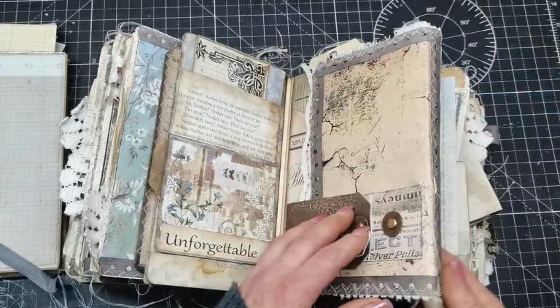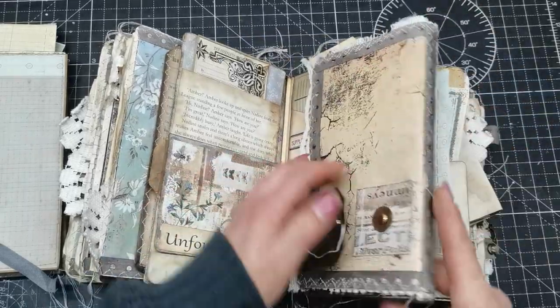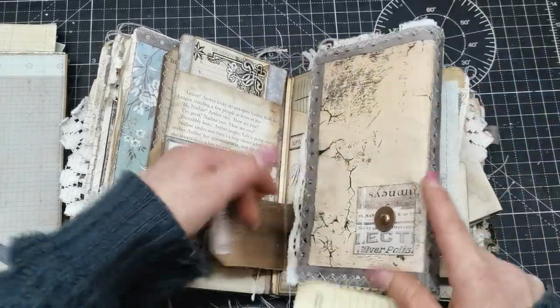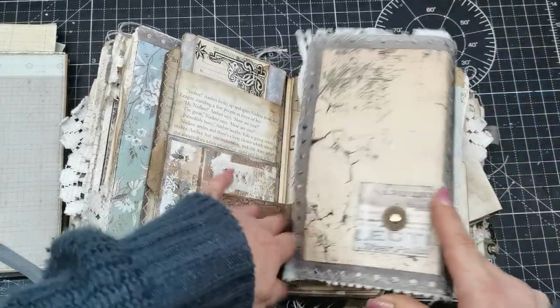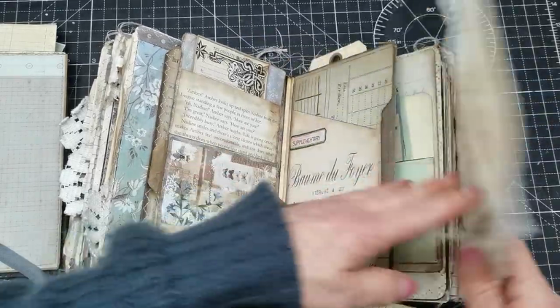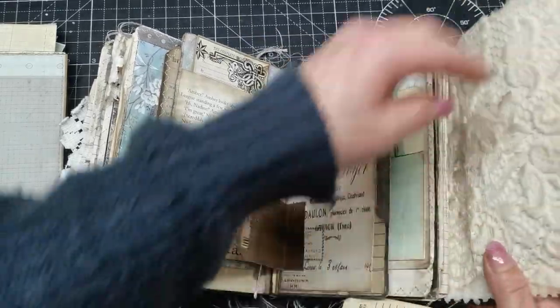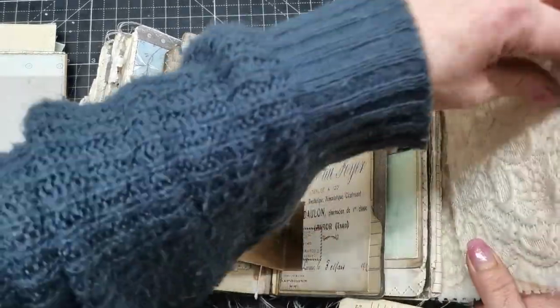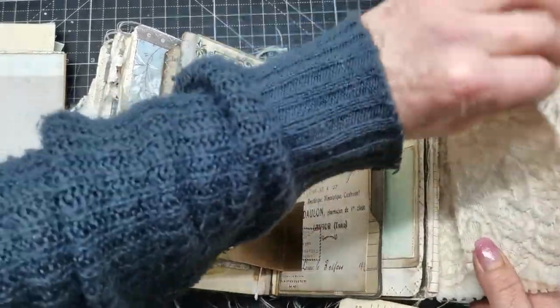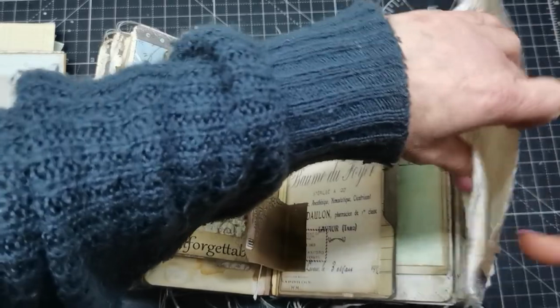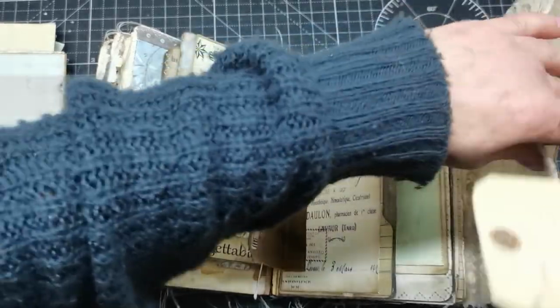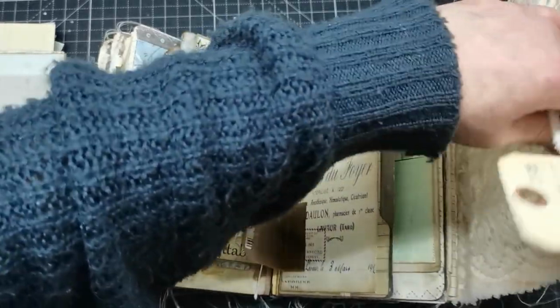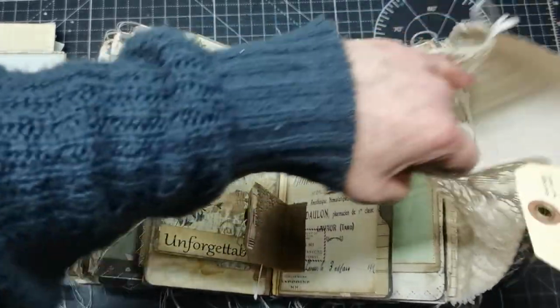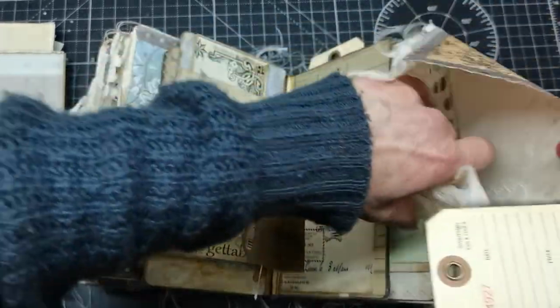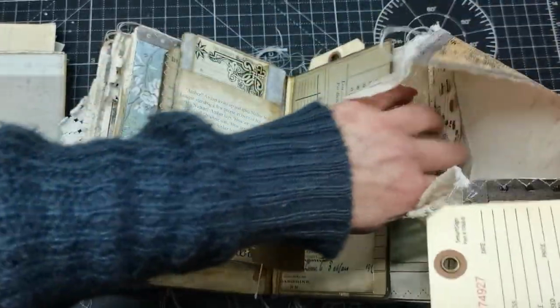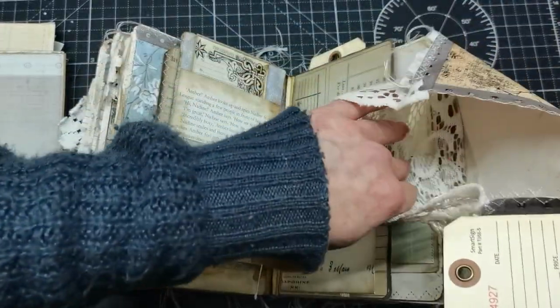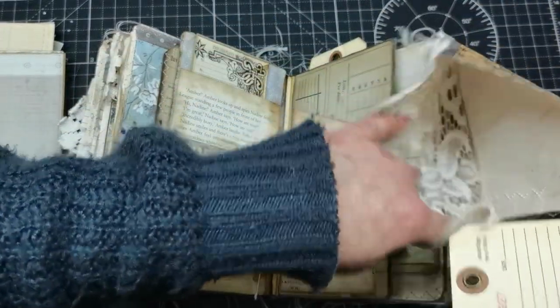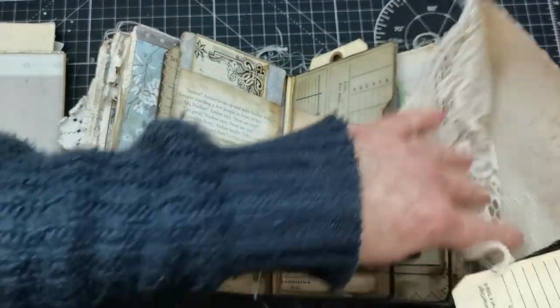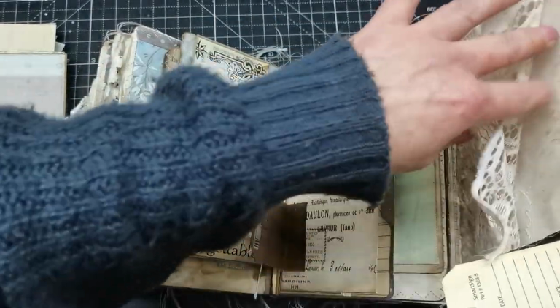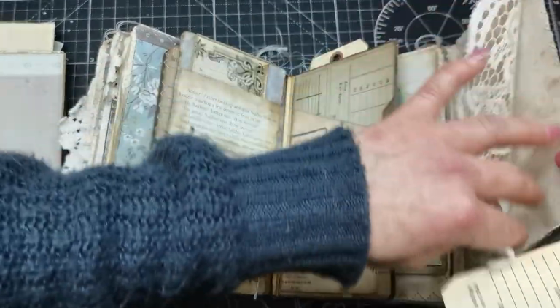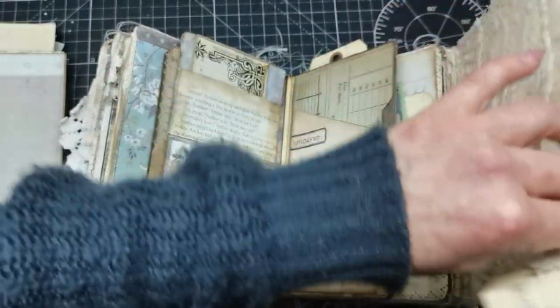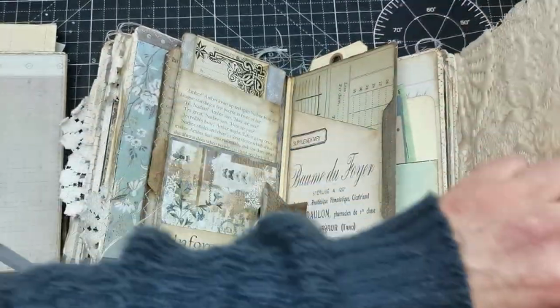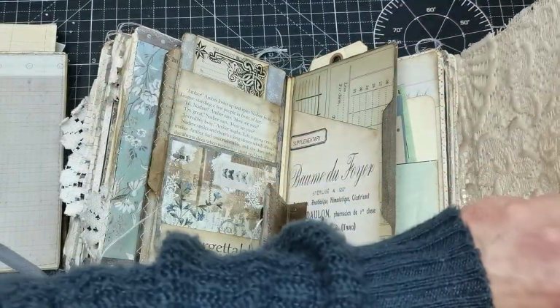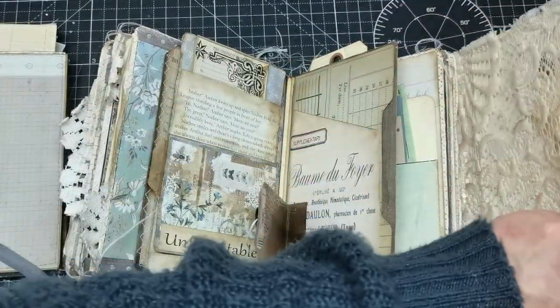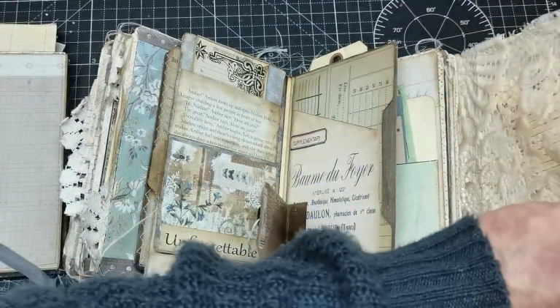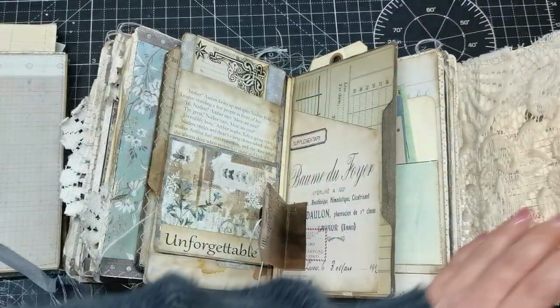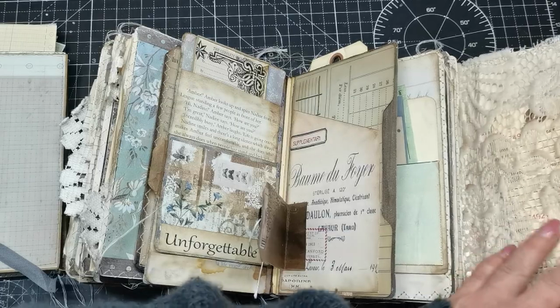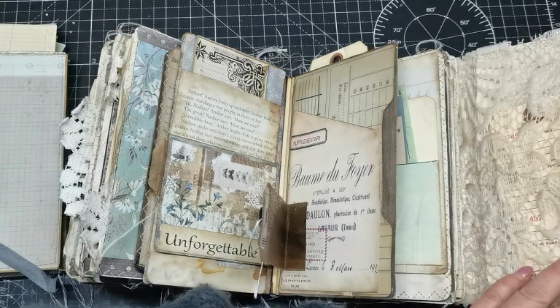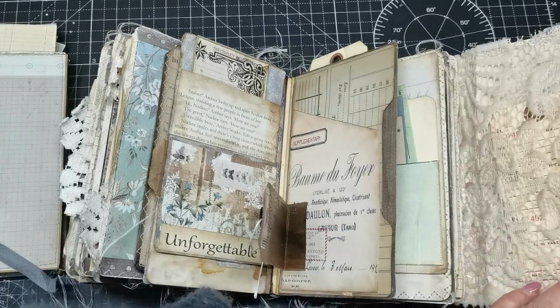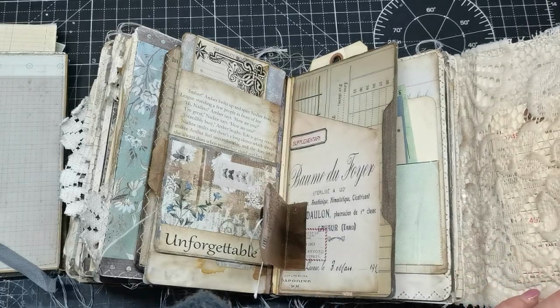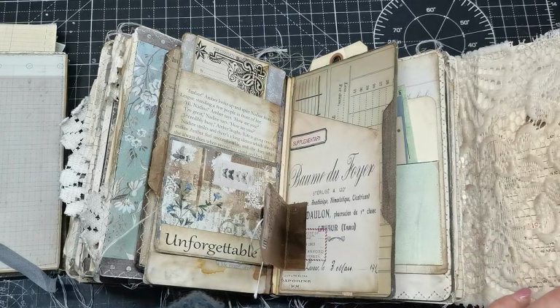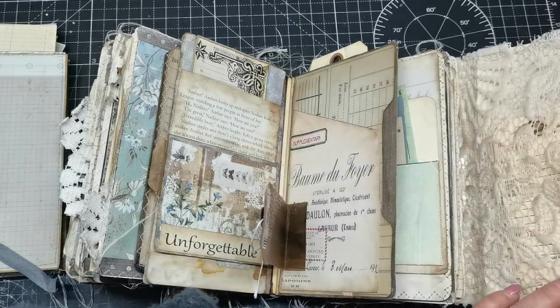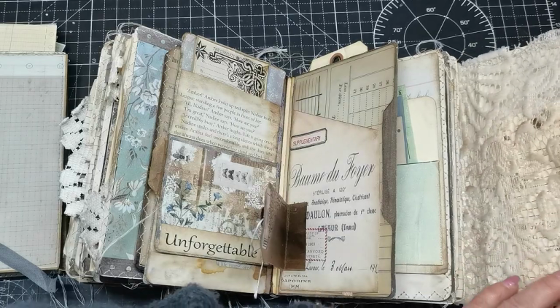There's a pocket here too — something can be put into this space behind that beautiful lace.